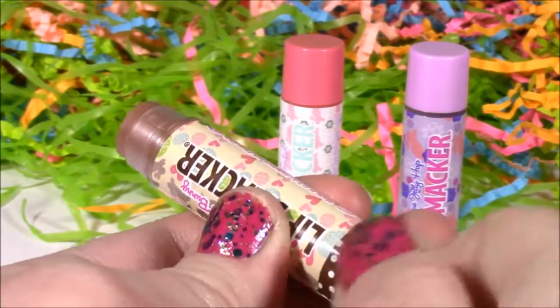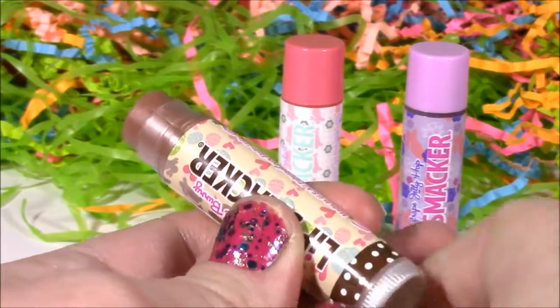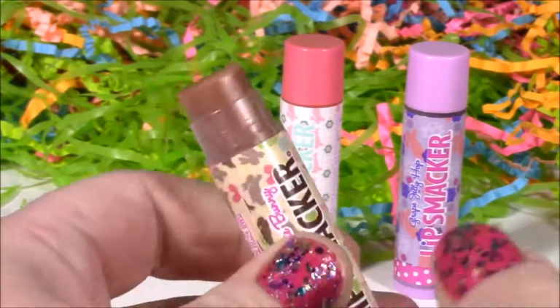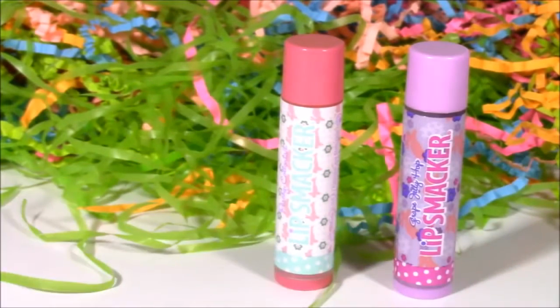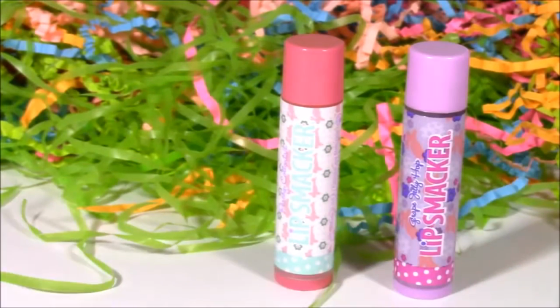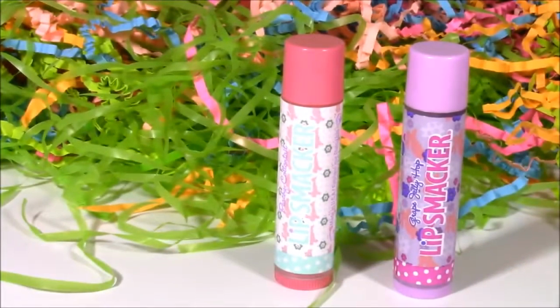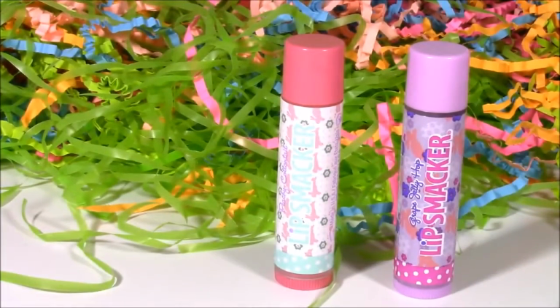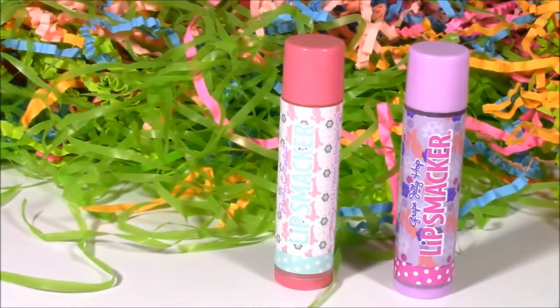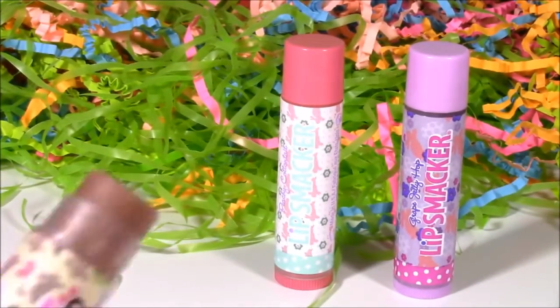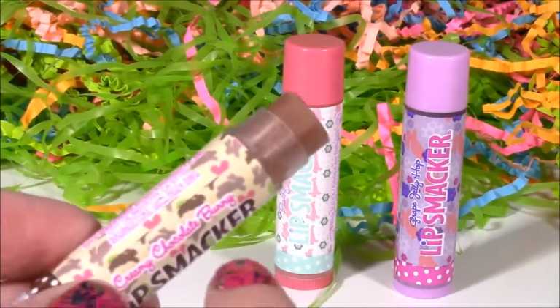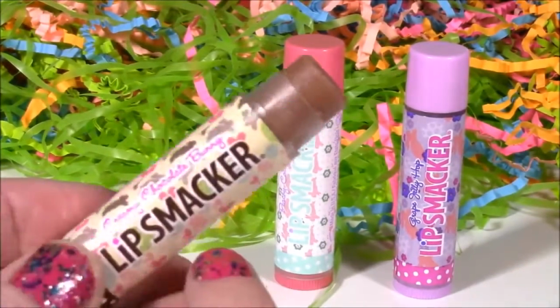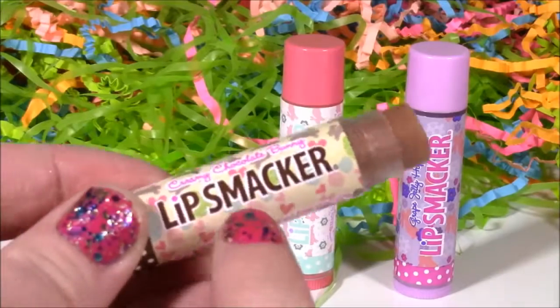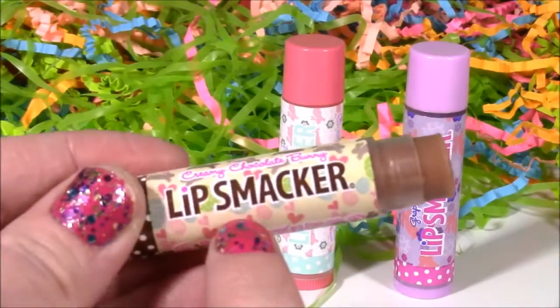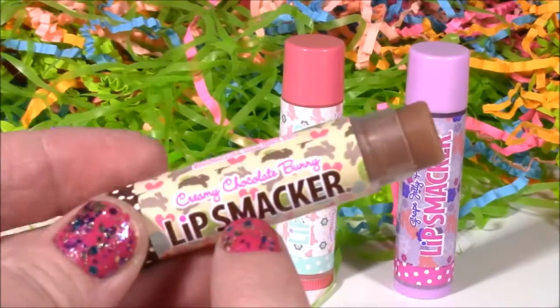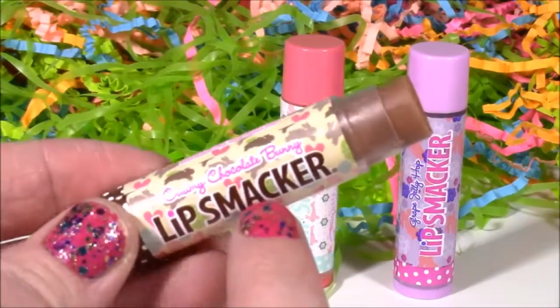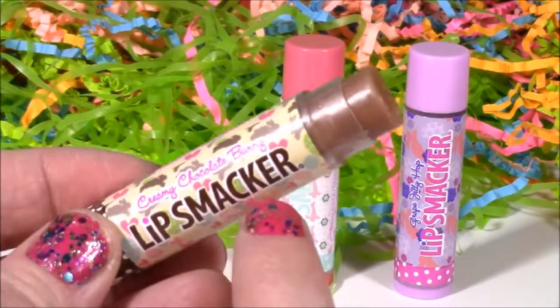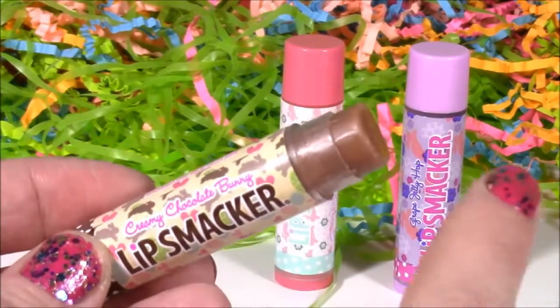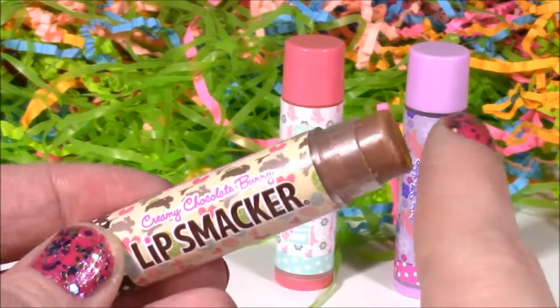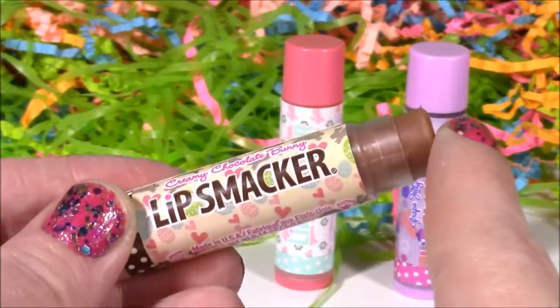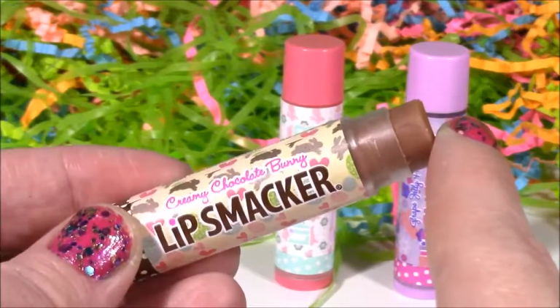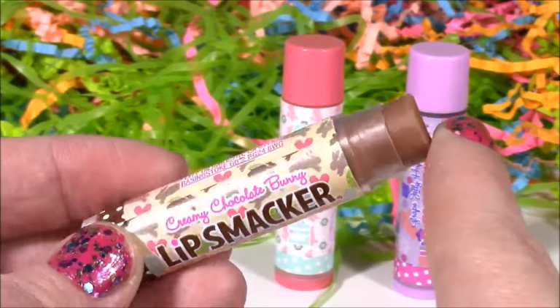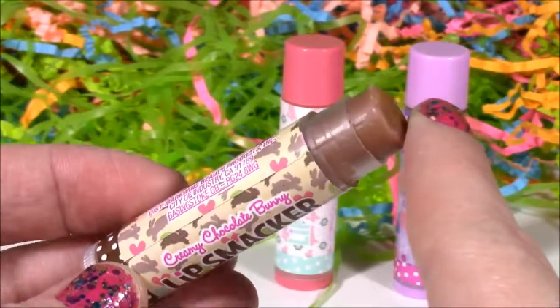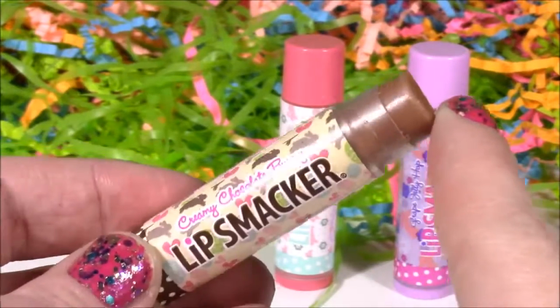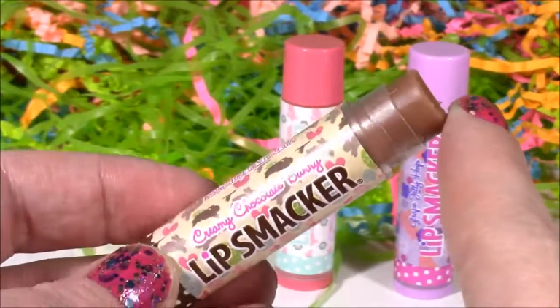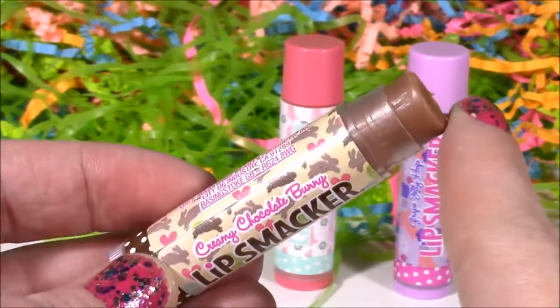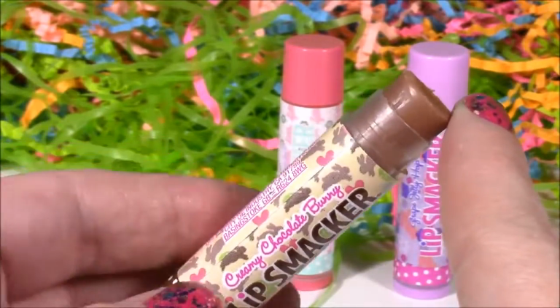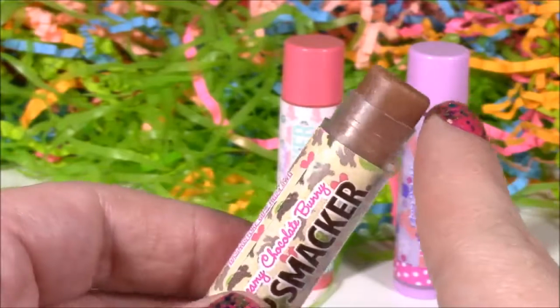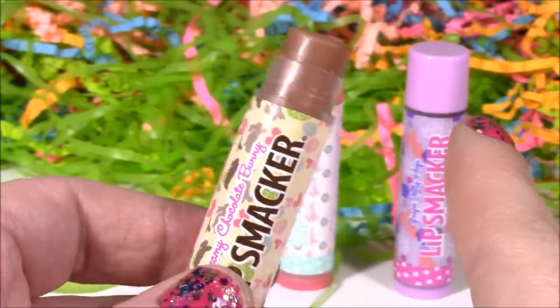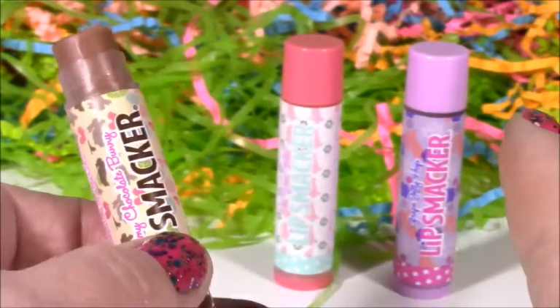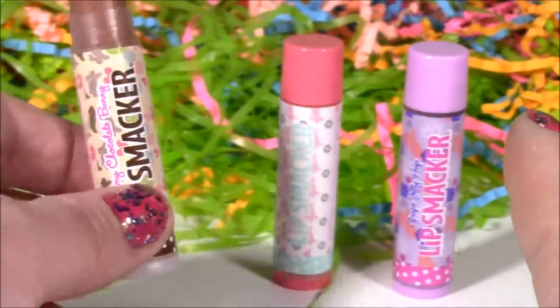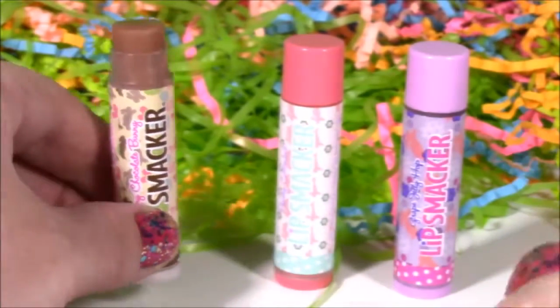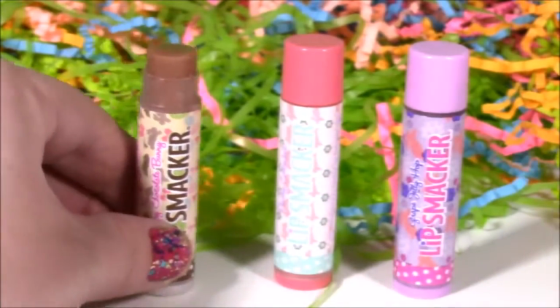This is the winner so far of all of these. This smells like a pure chocolate bar, just like one of those chocolate Easter bunnies. Really, really sweet and creamy.